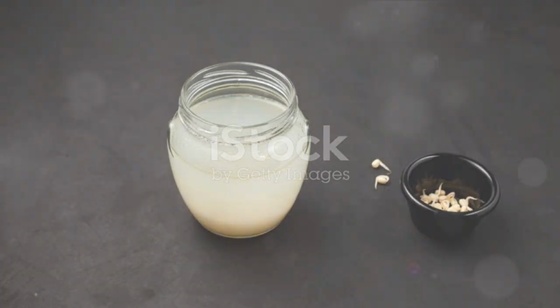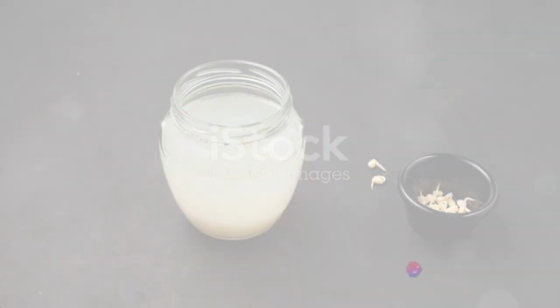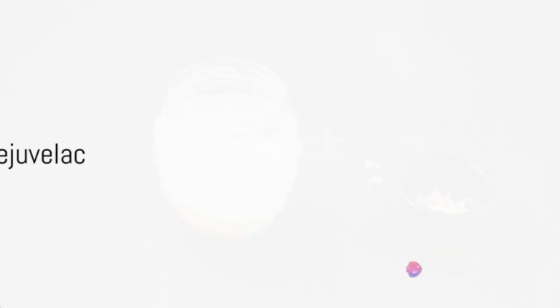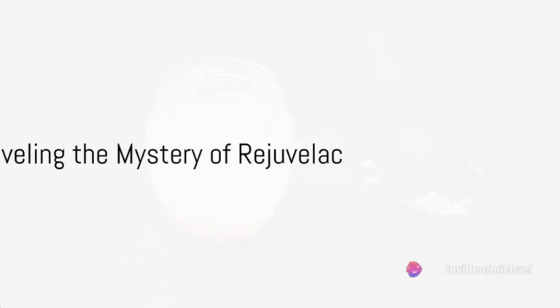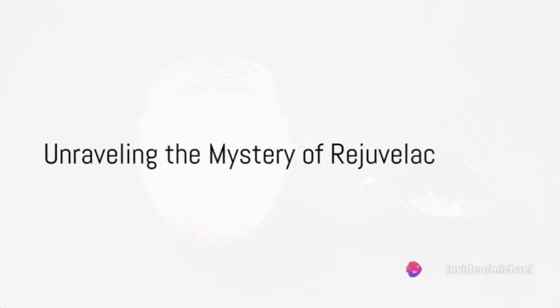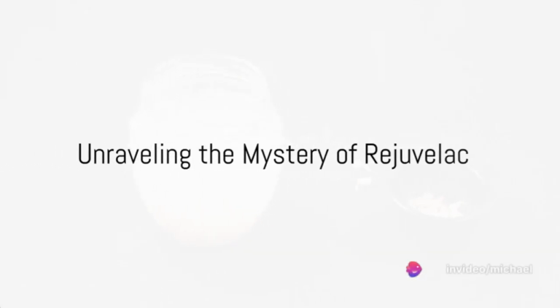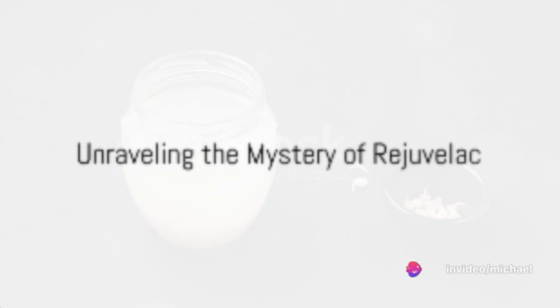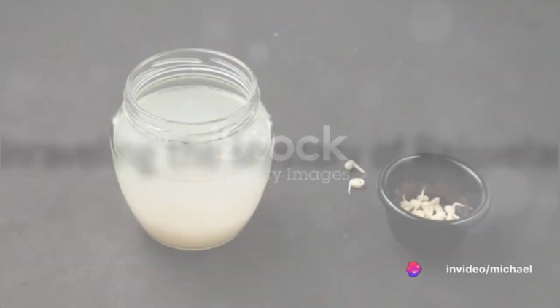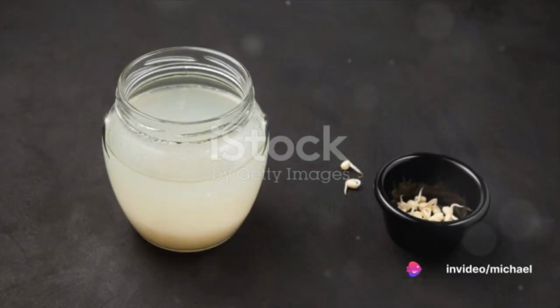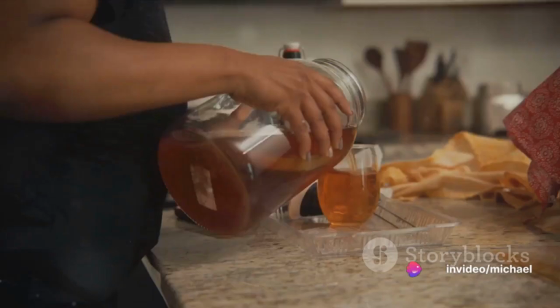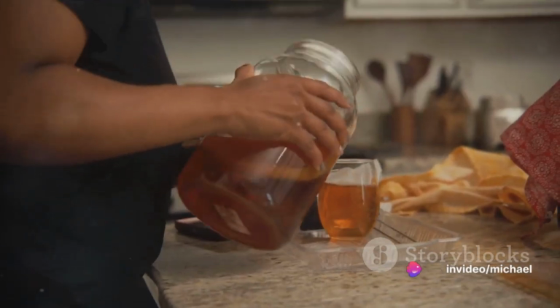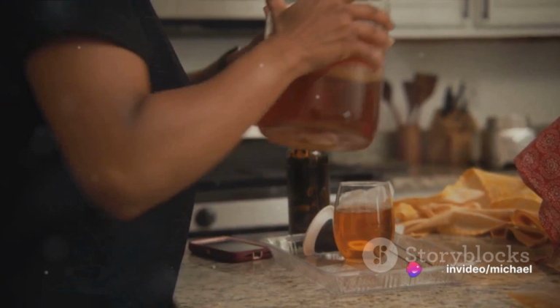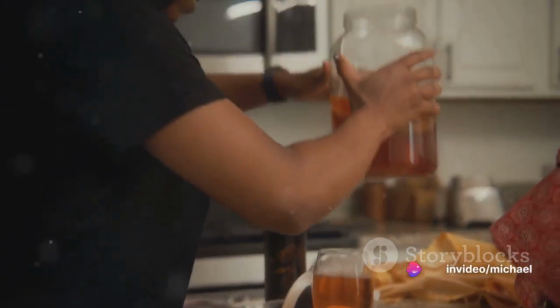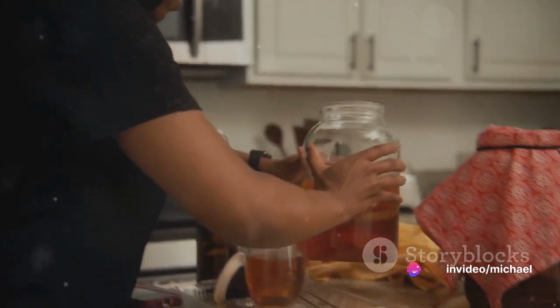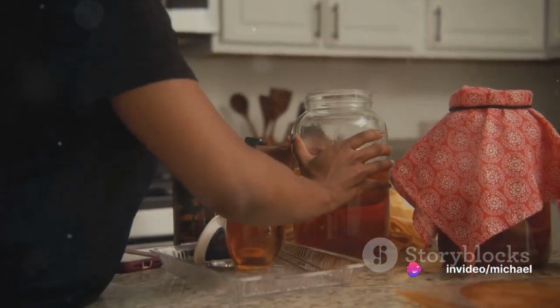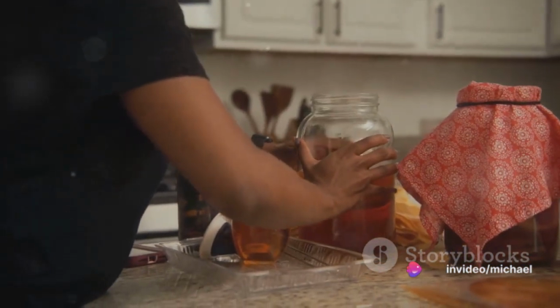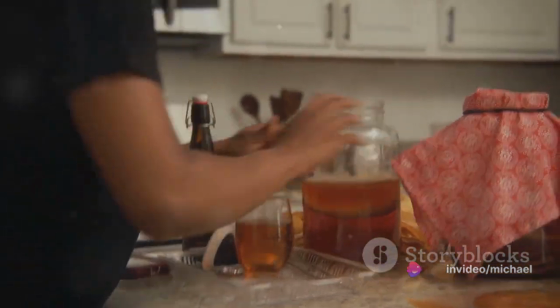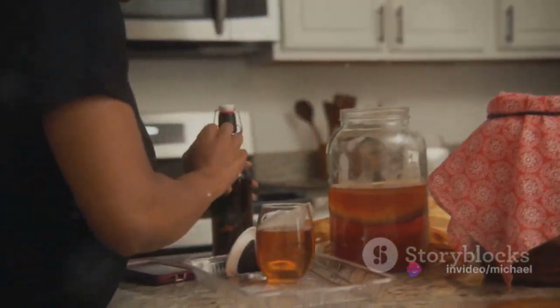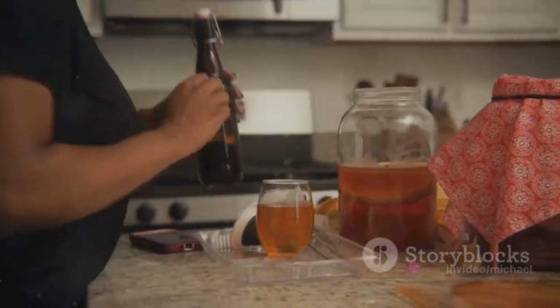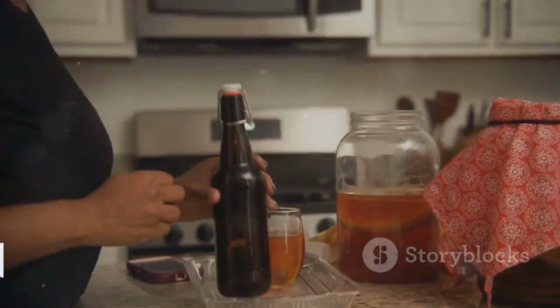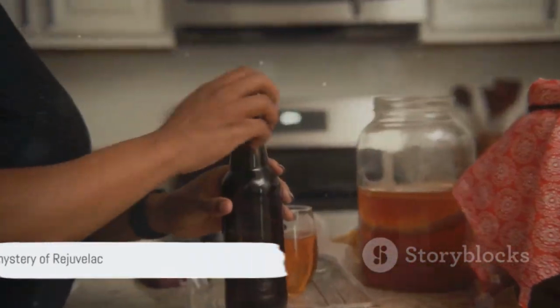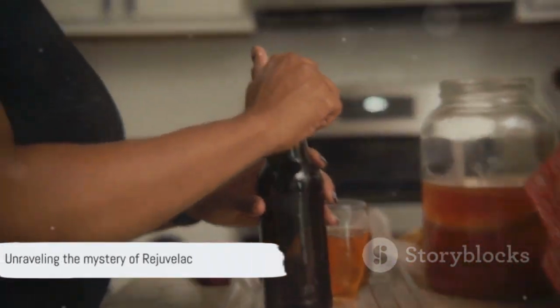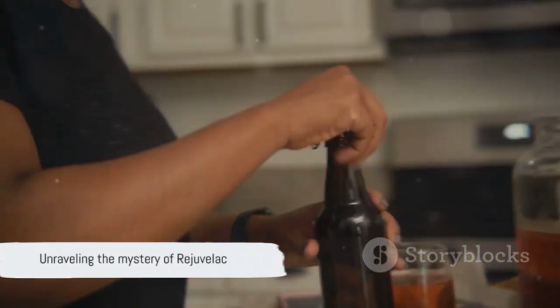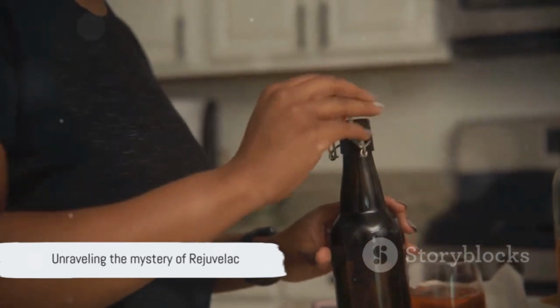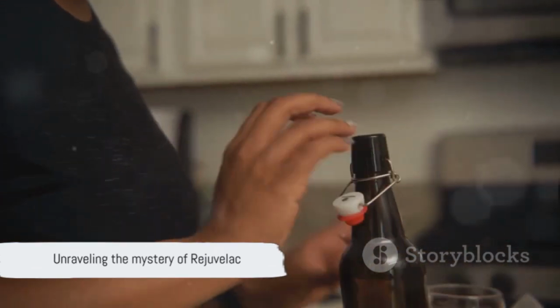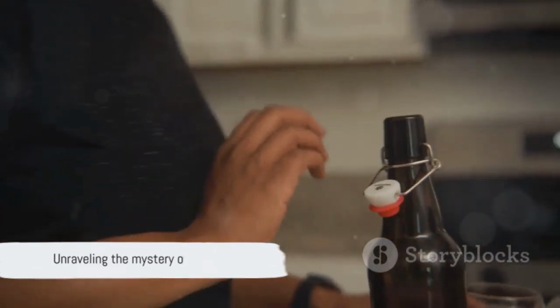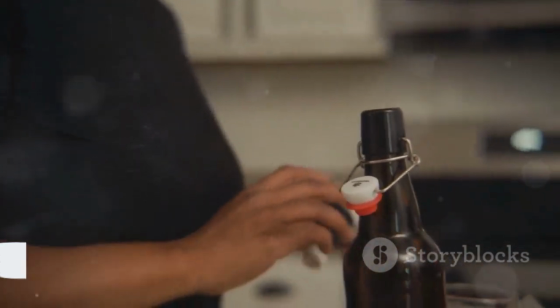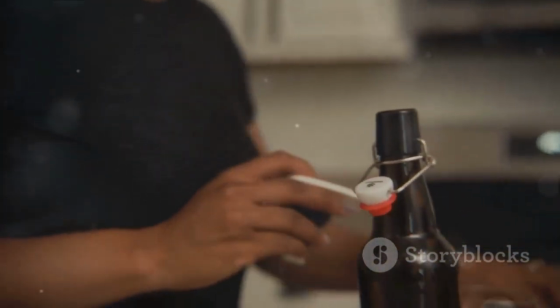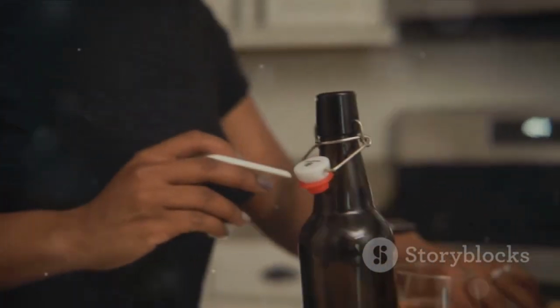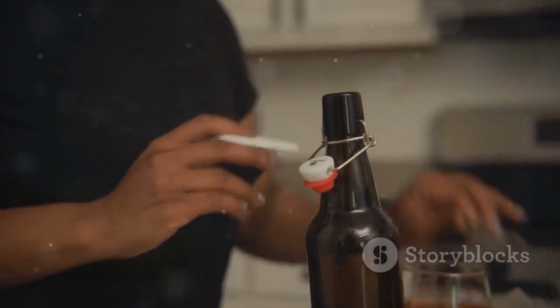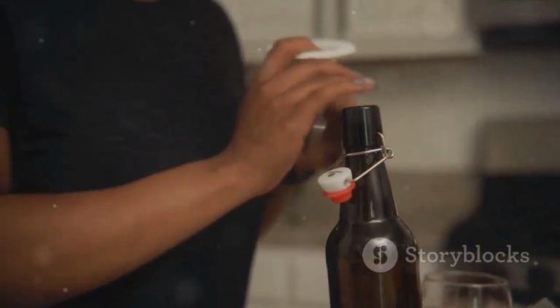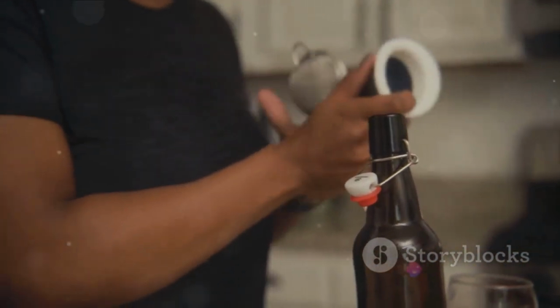Have you ever found yourself pondering the intriguing world of rejuvelac? What is this mysterious liquid and how does one go about creating it? Today we're delving into the process, benefits and comparisons with another popular fermented beverage, kombucha.